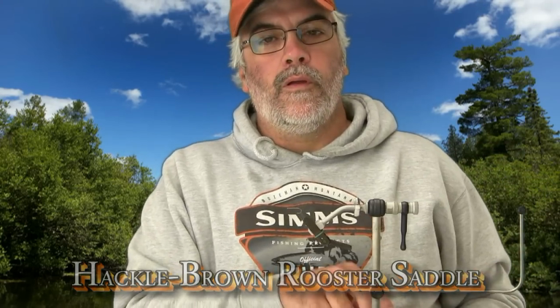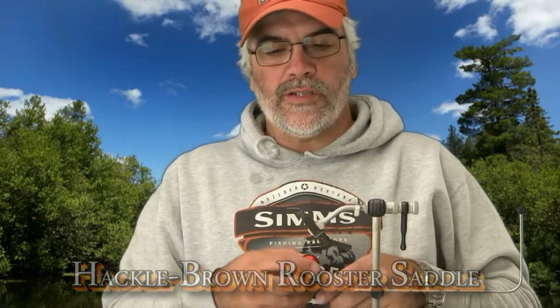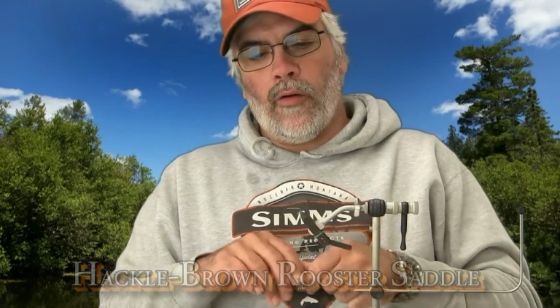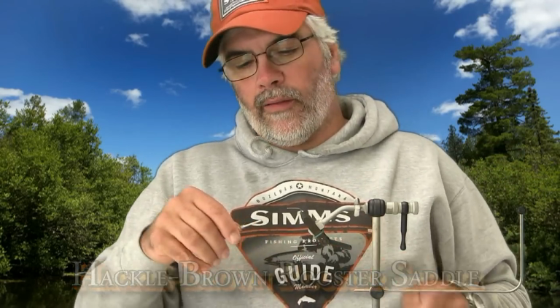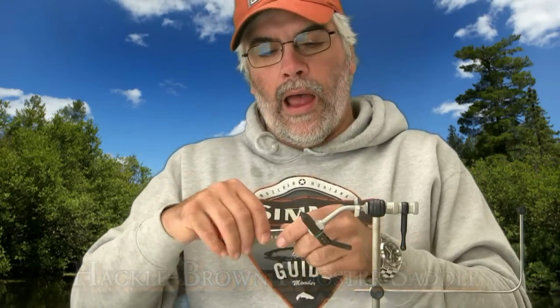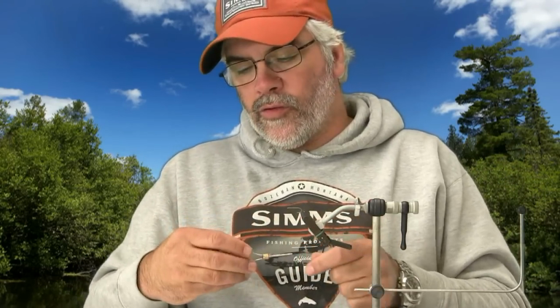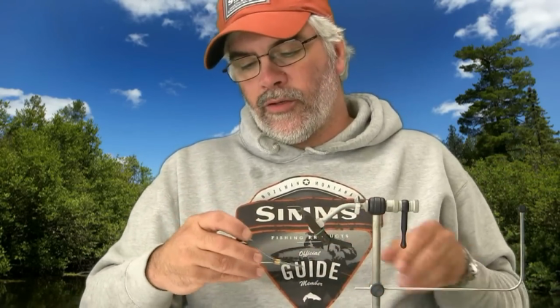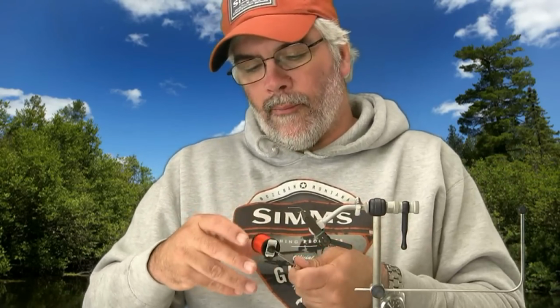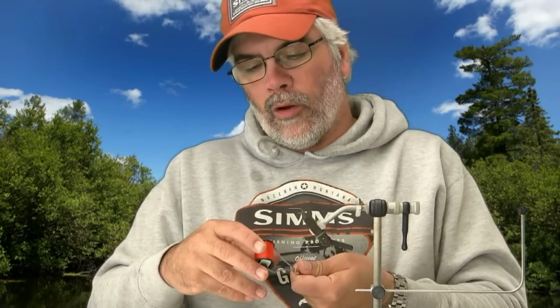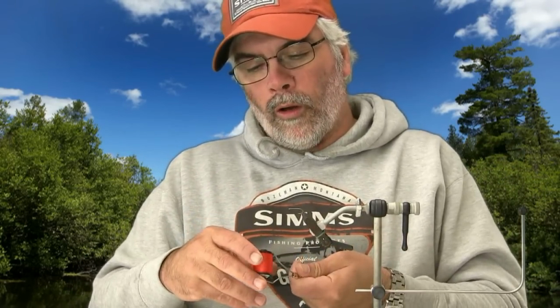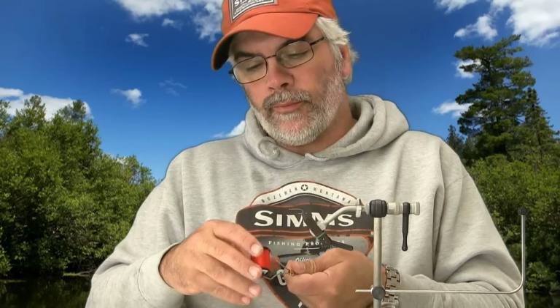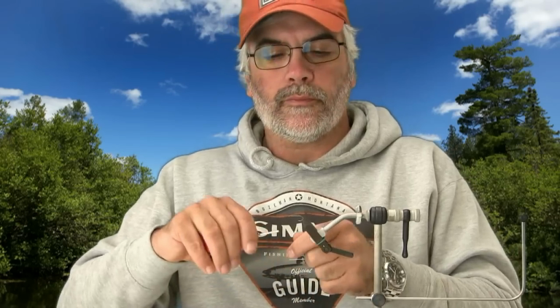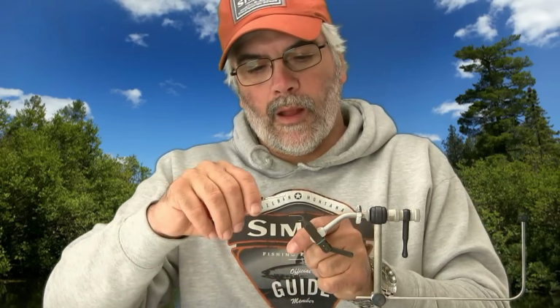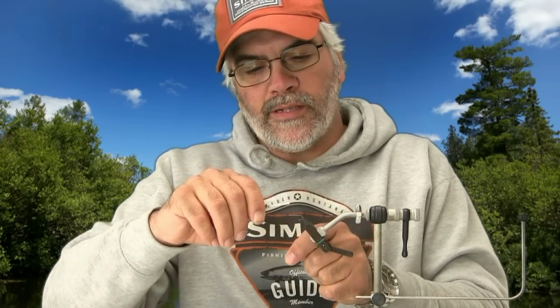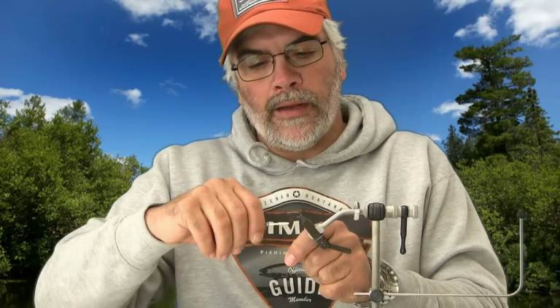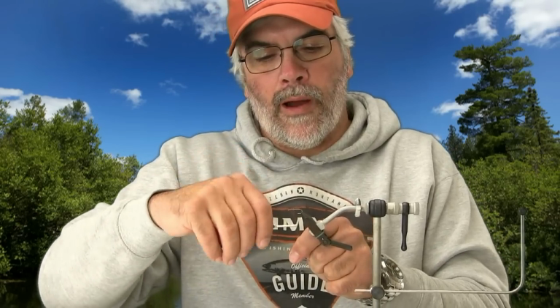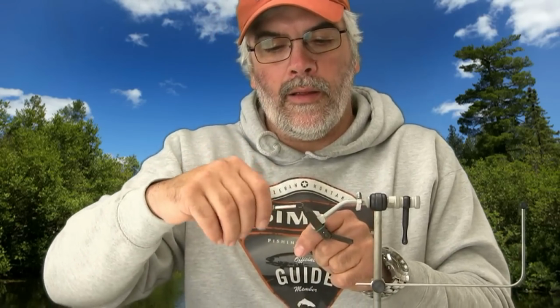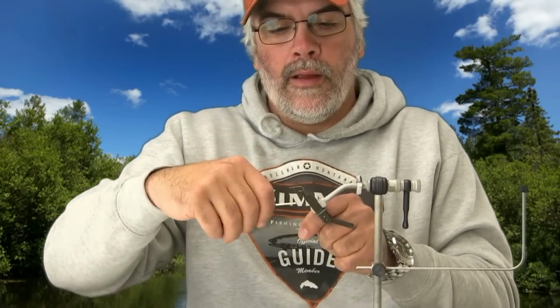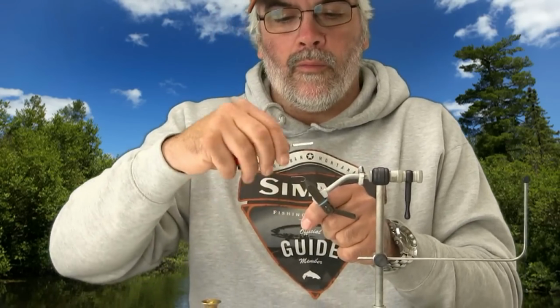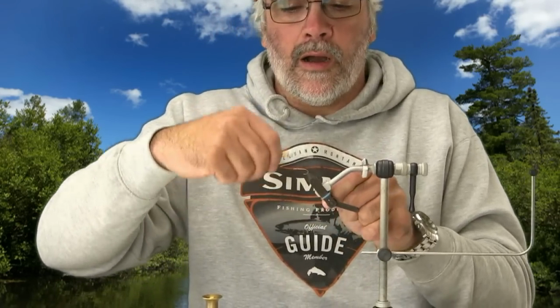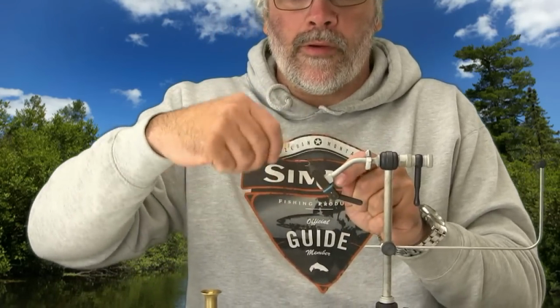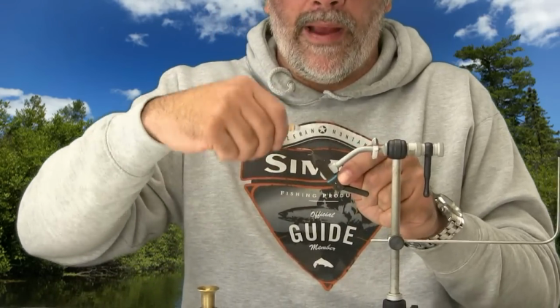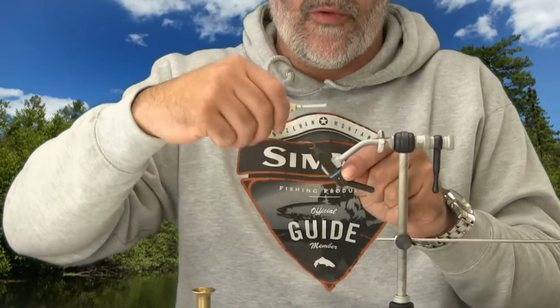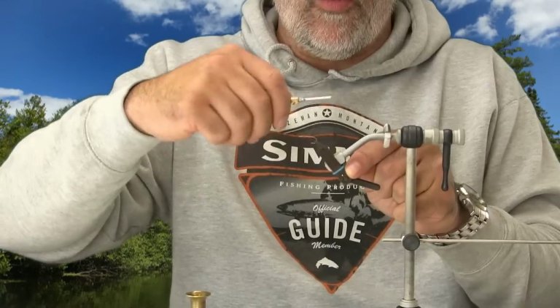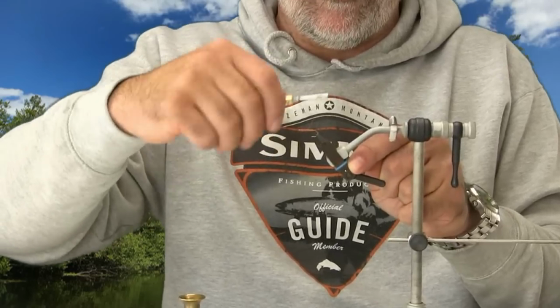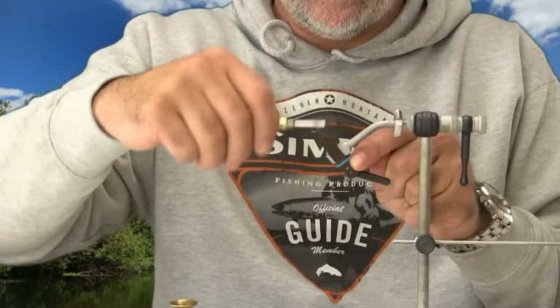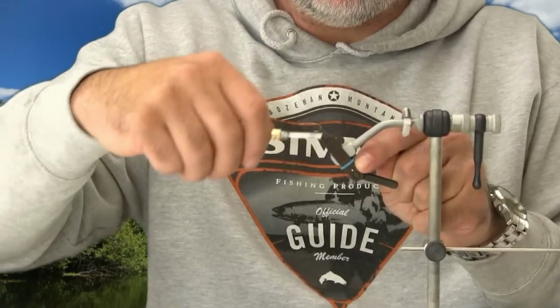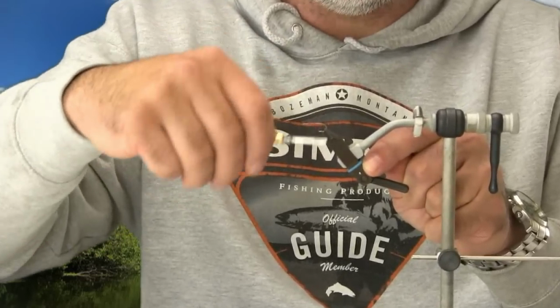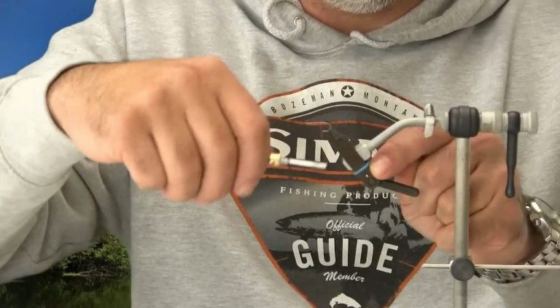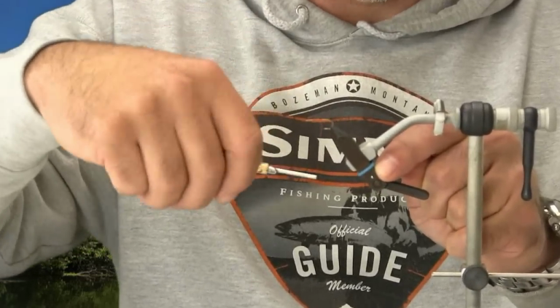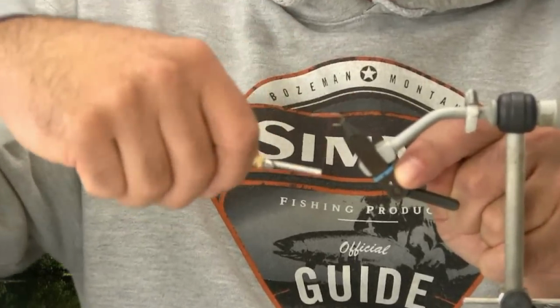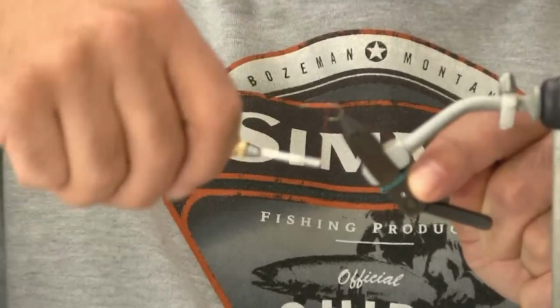So we're going to start out tying this fly. I use just a regular orange 6/0 Uni-Thread, and we're going to start out by creating a base of thread all the way along the shank, all the way back to just above the barb — that's where you want to stop.